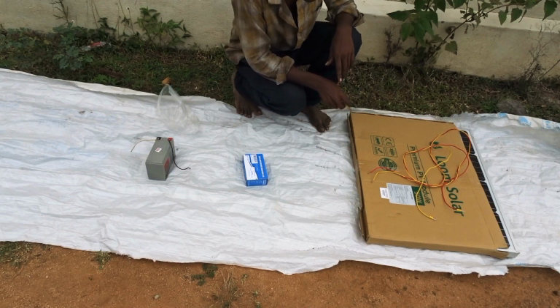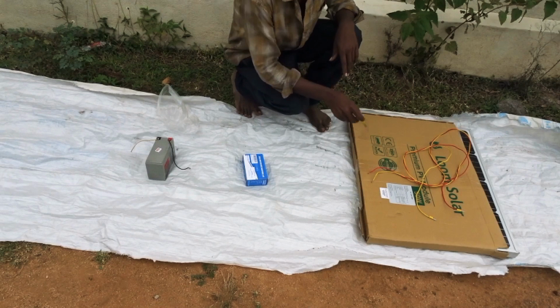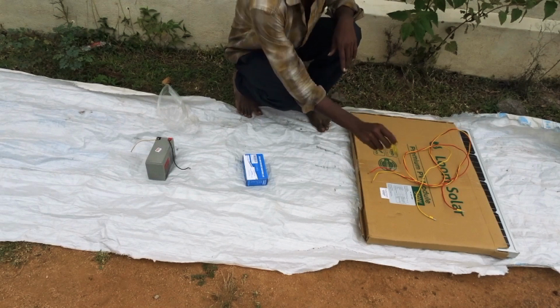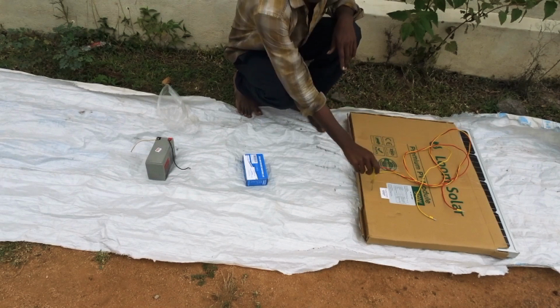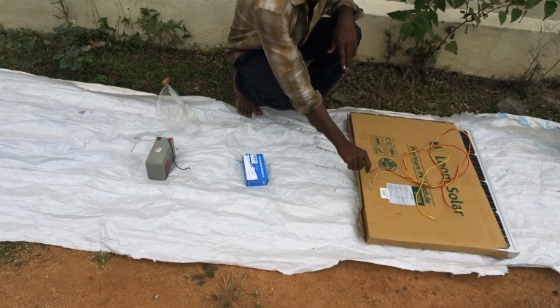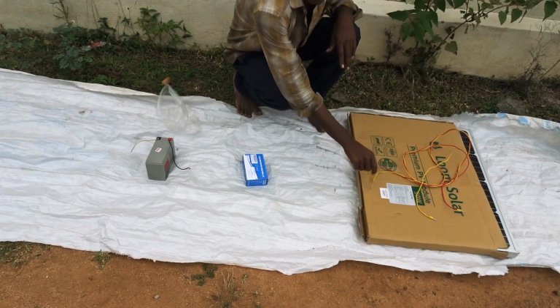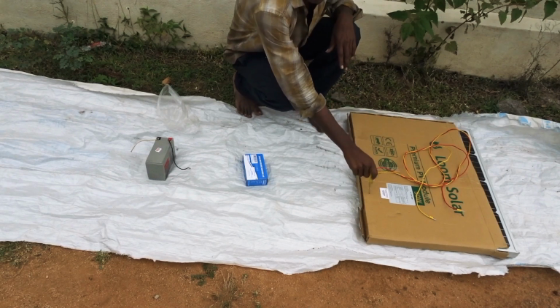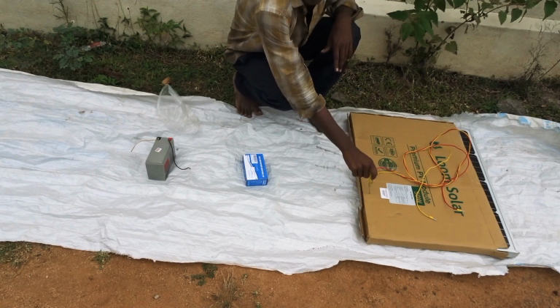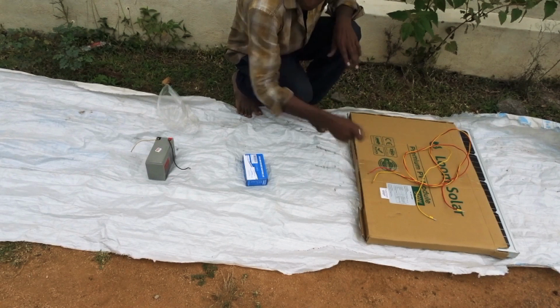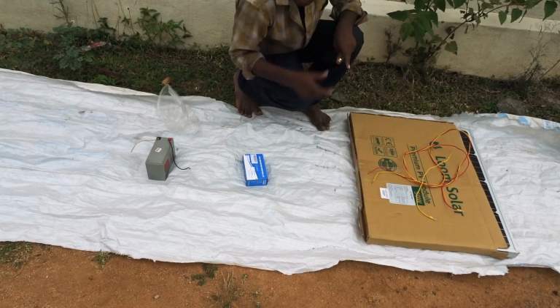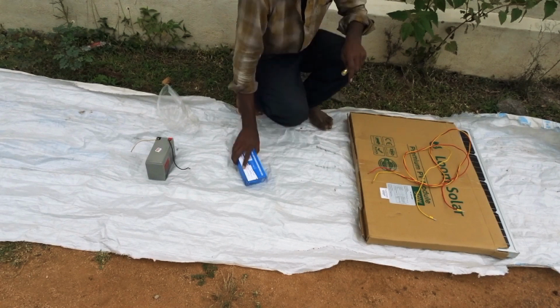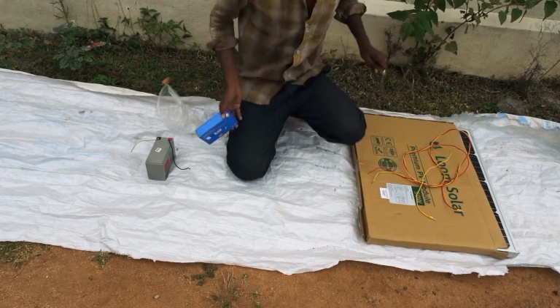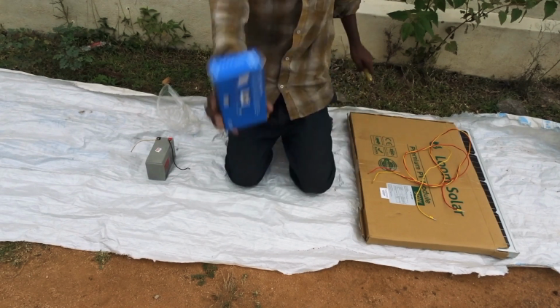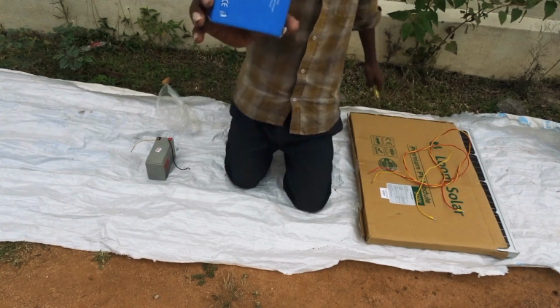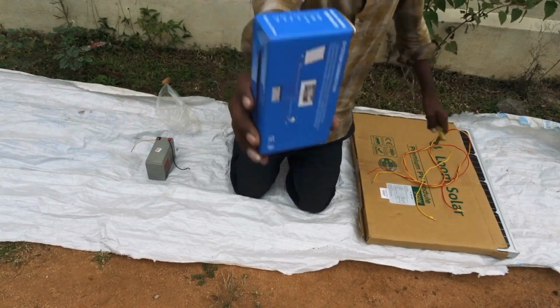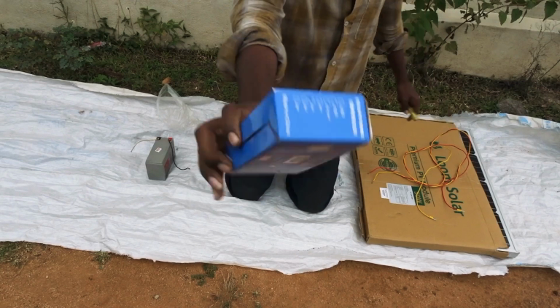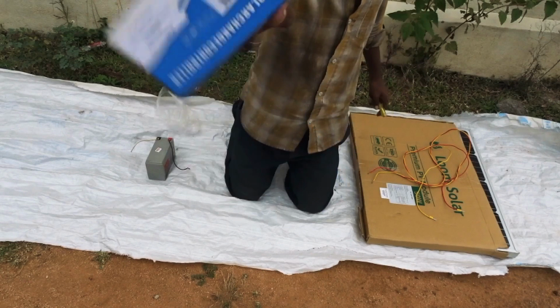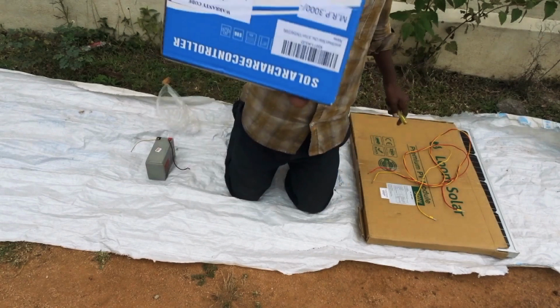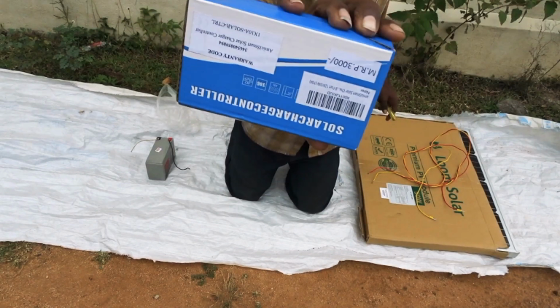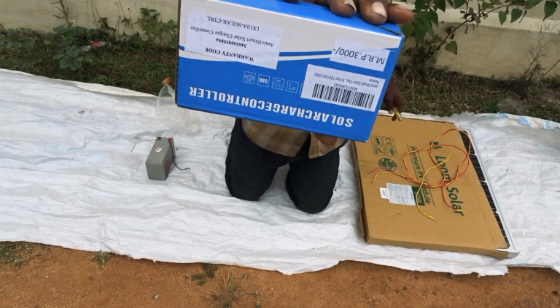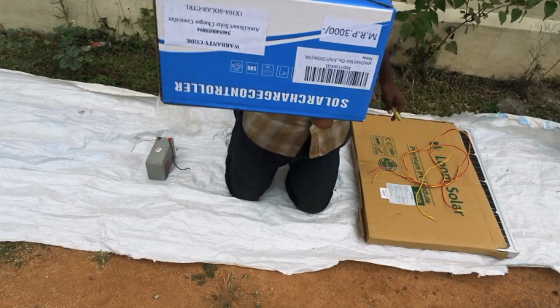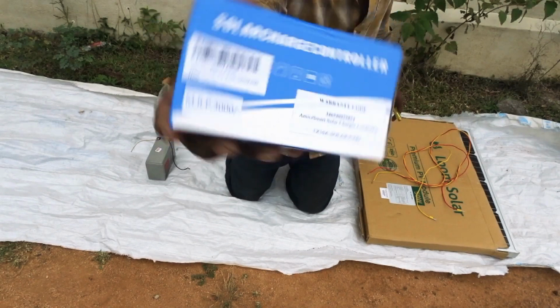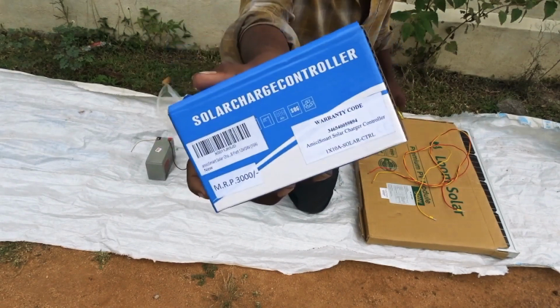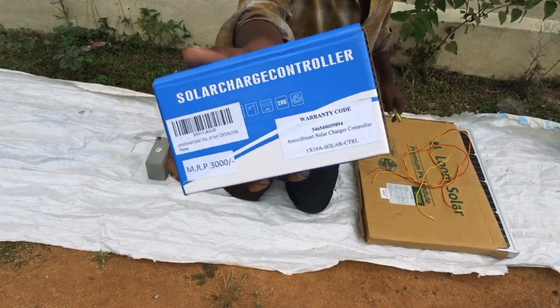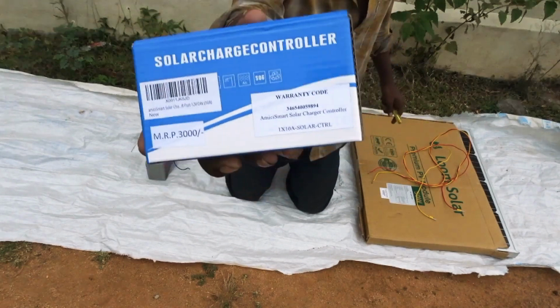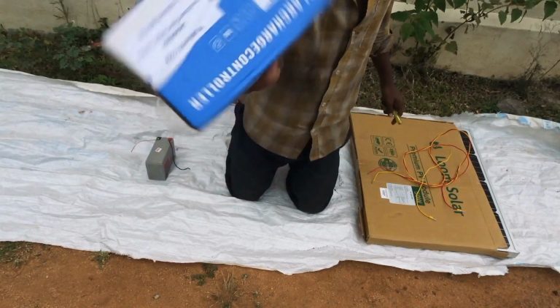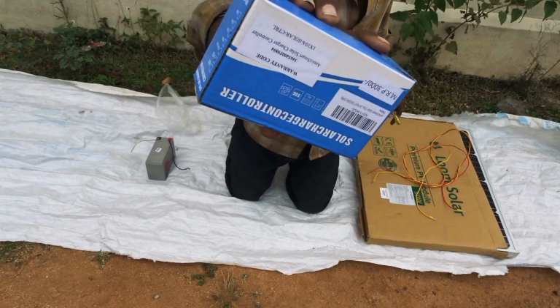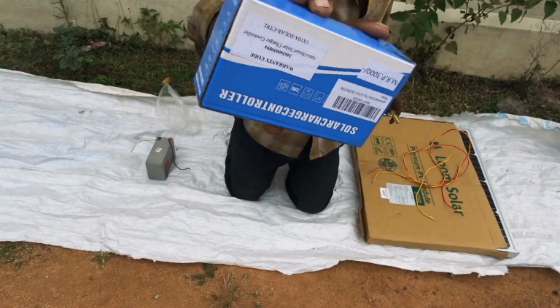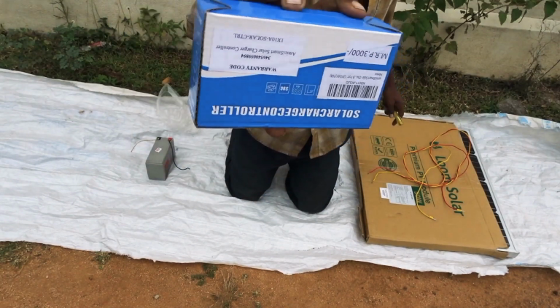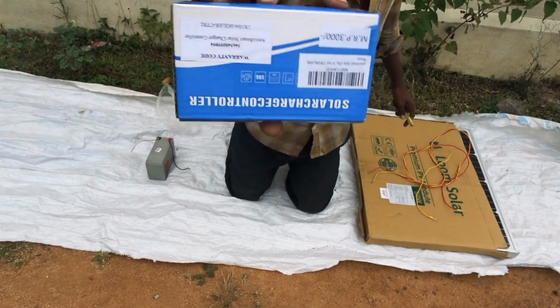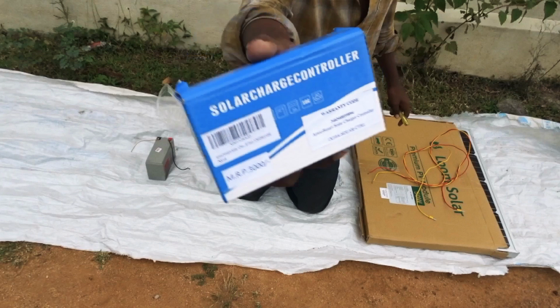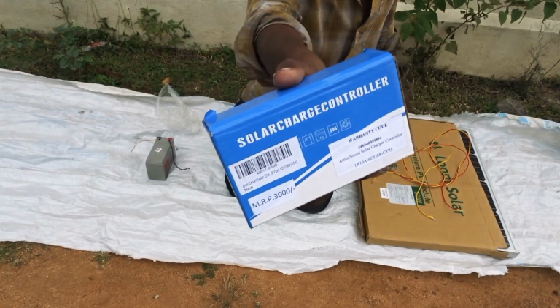This solar panel is 2400 rupees. This is the solar controller — 10Ah and 24V controller.